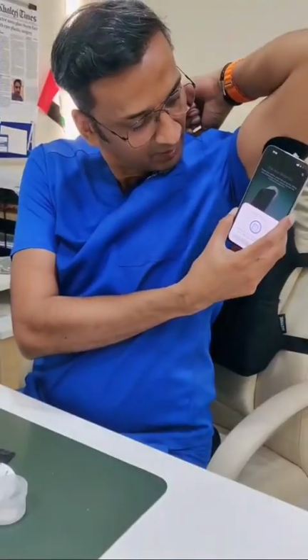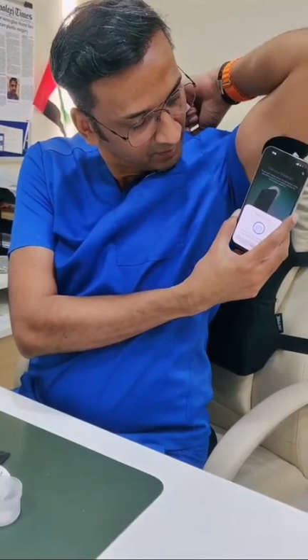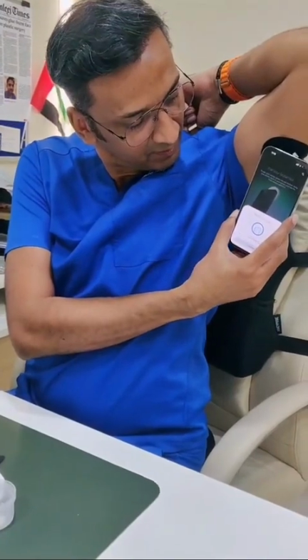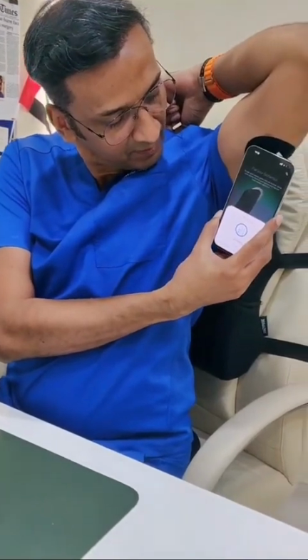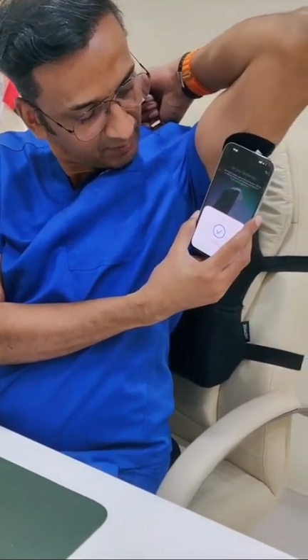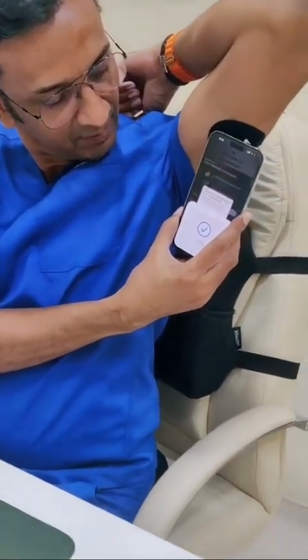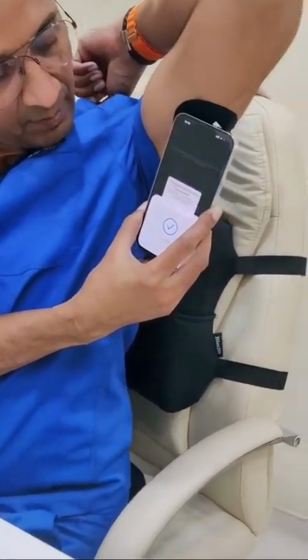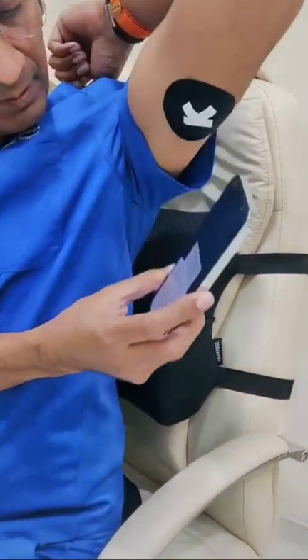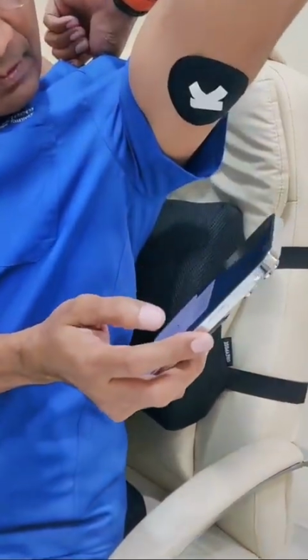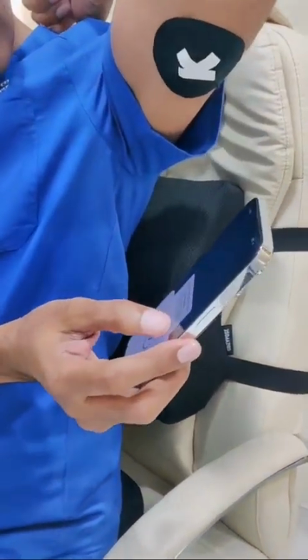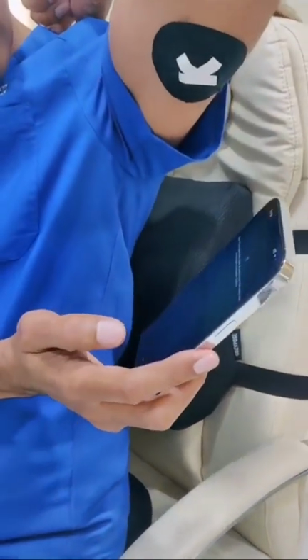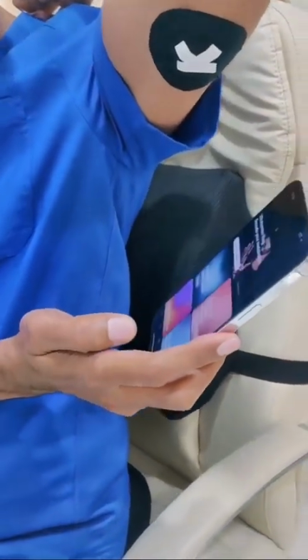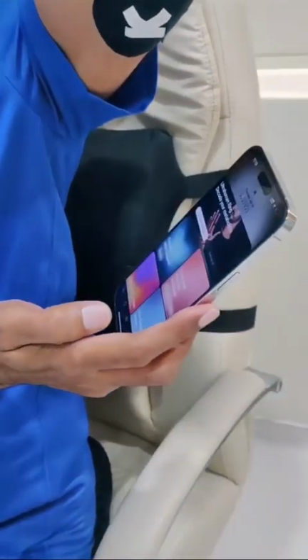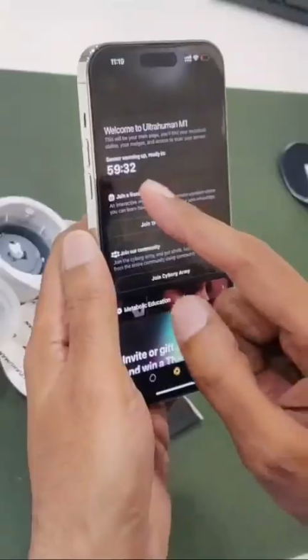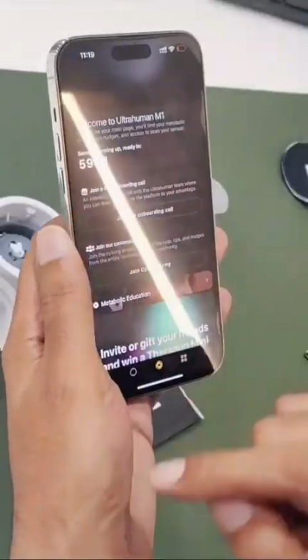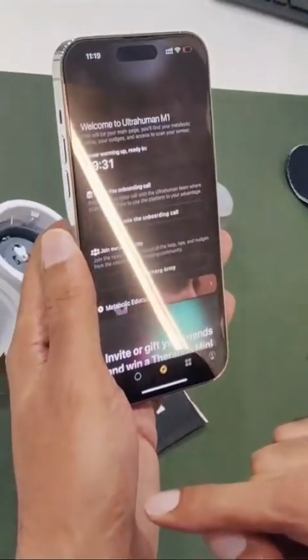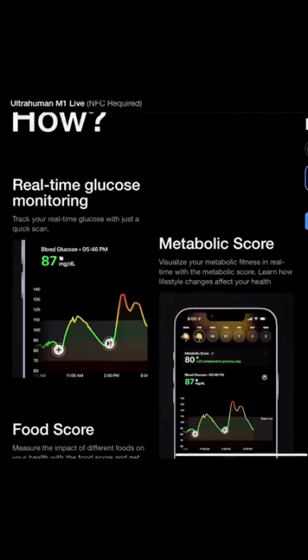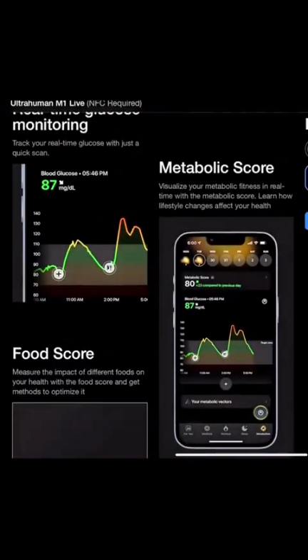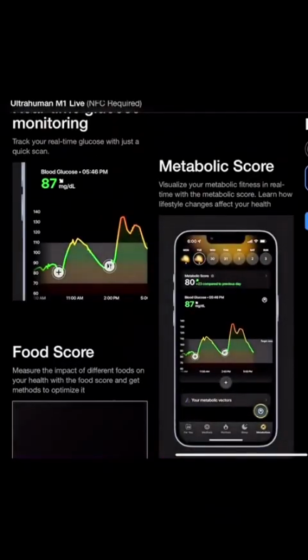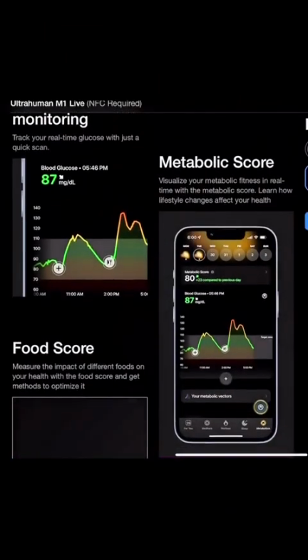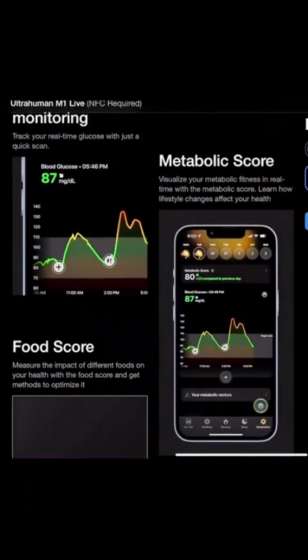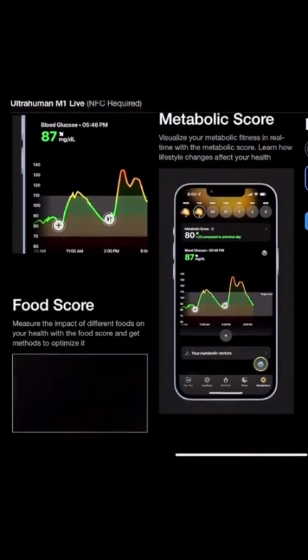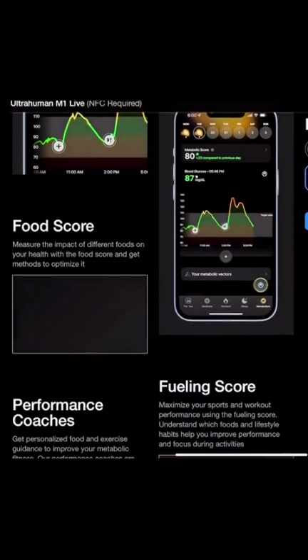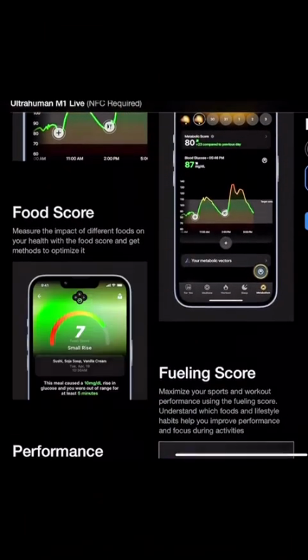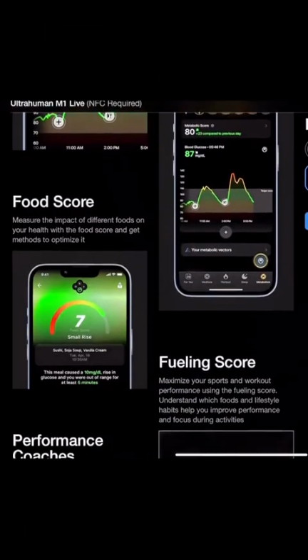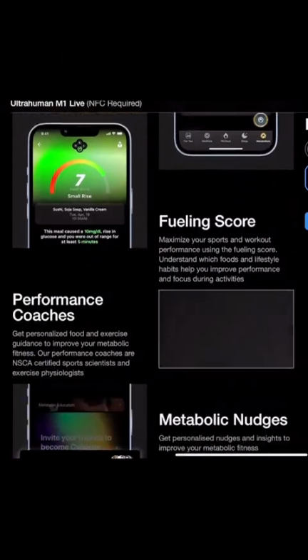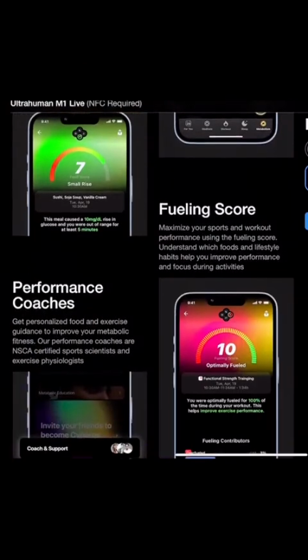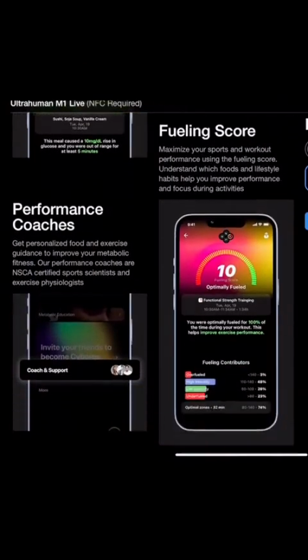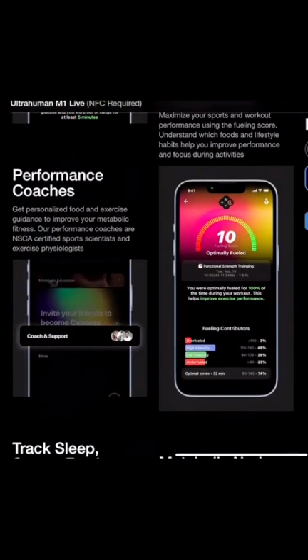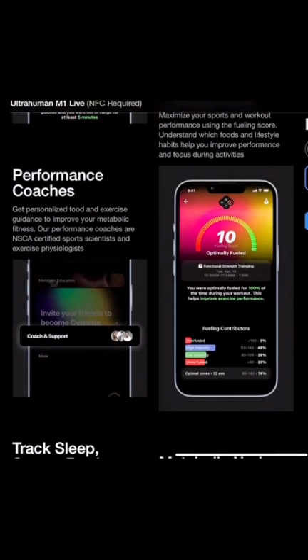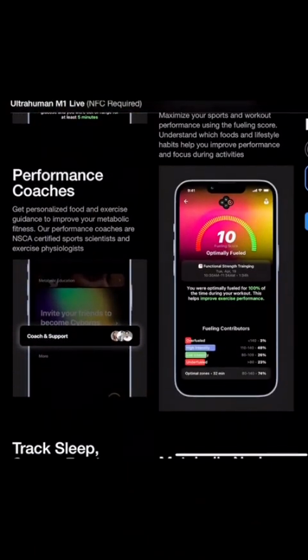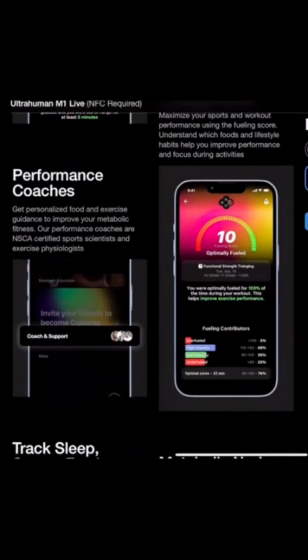After that, one tap on the sensor with my phone, it was instantly paired with the app. The app gives you 24/7 monitoring of your blood sugar and you can plan your meals and exercises accordingly.